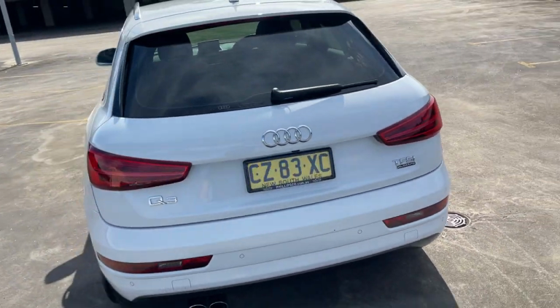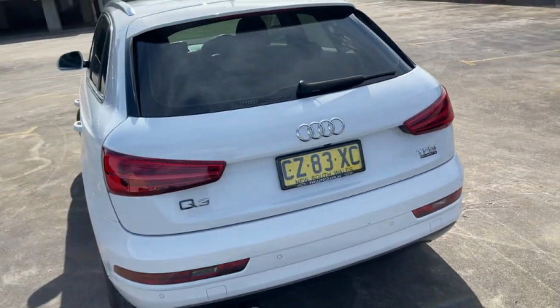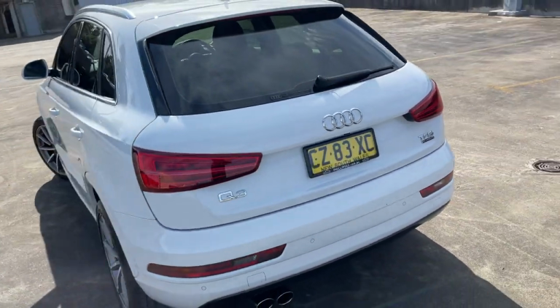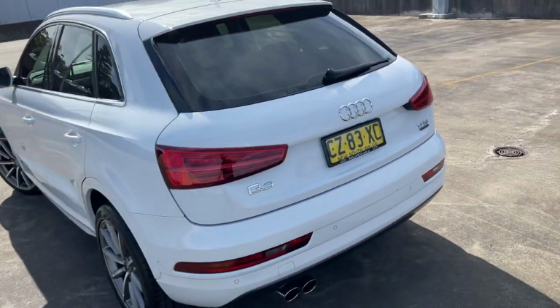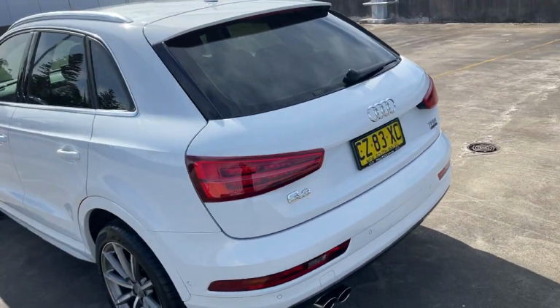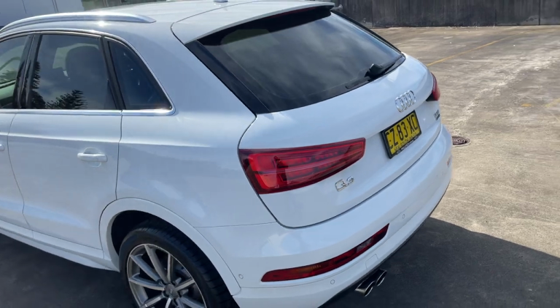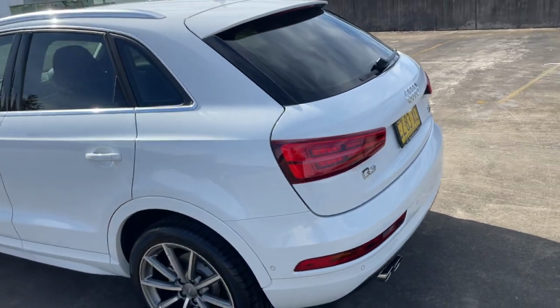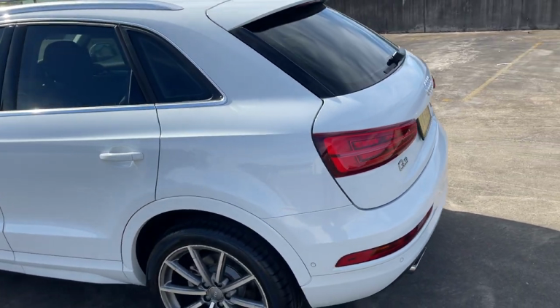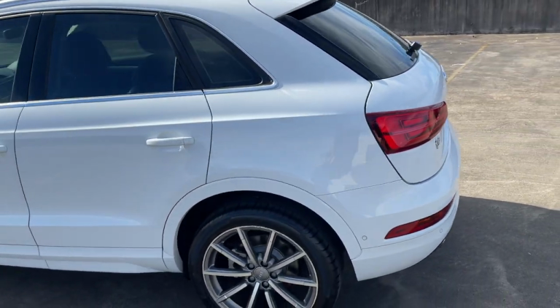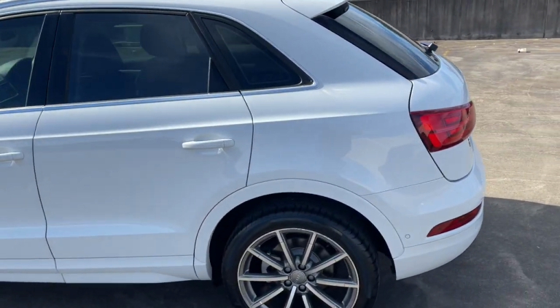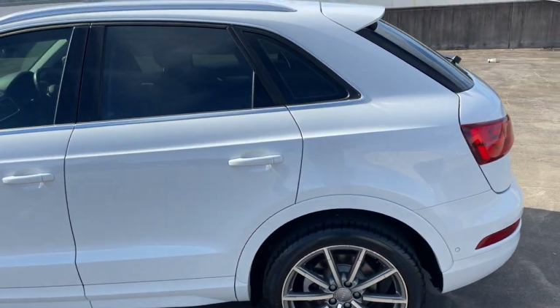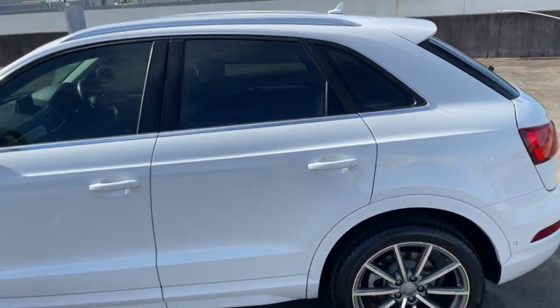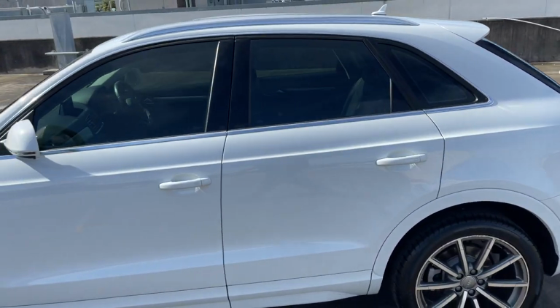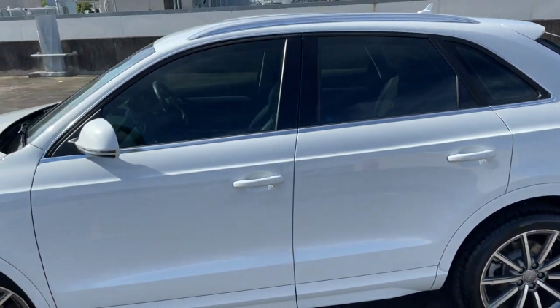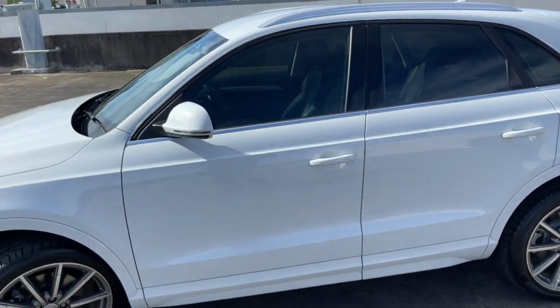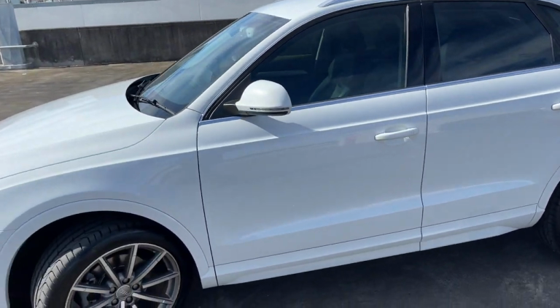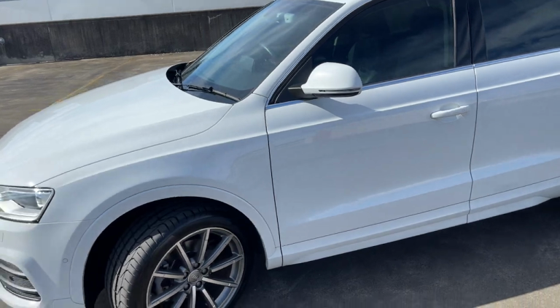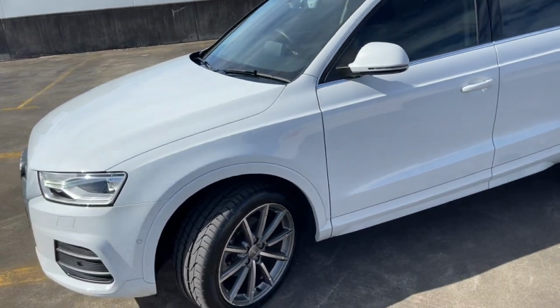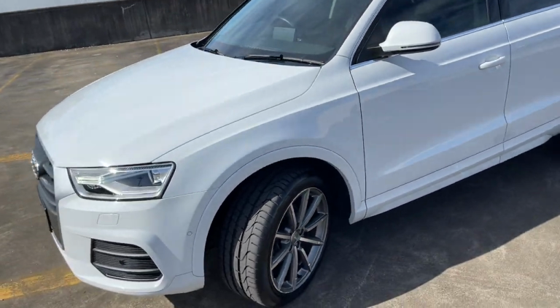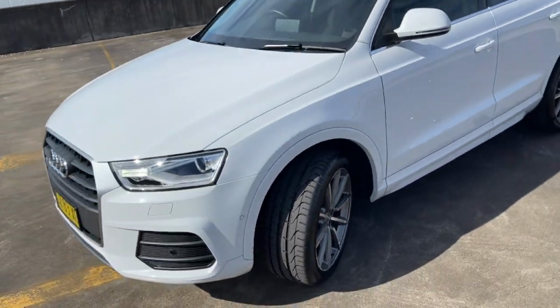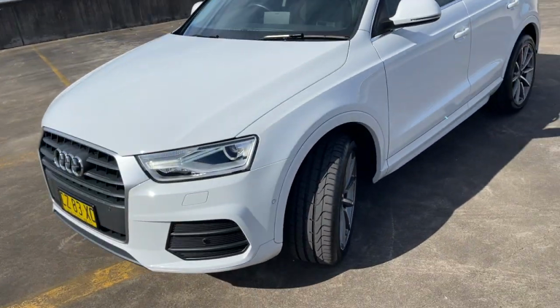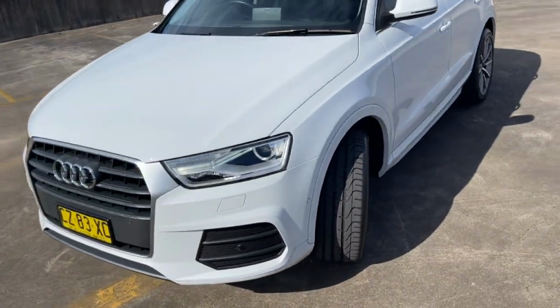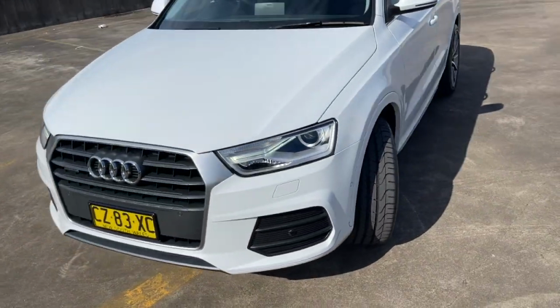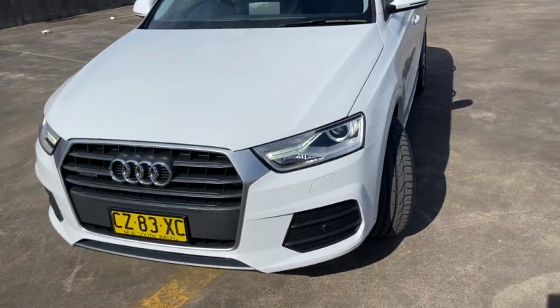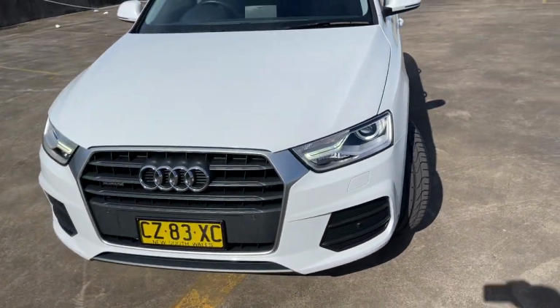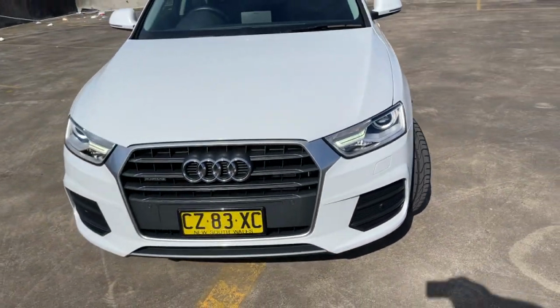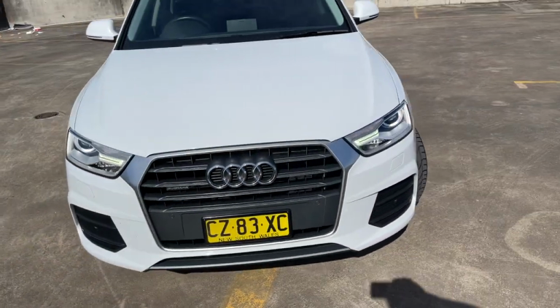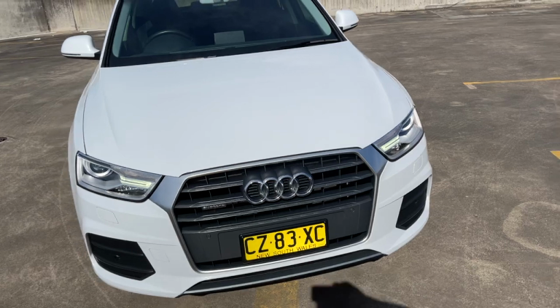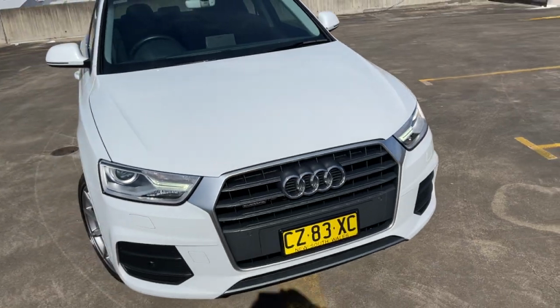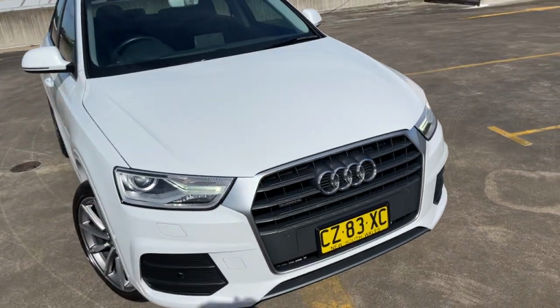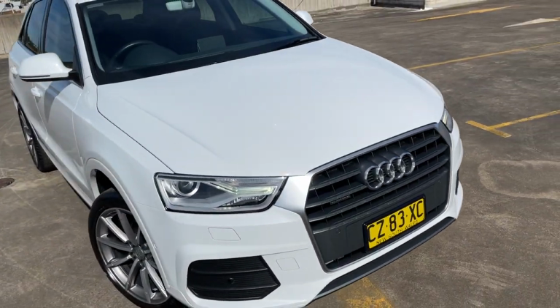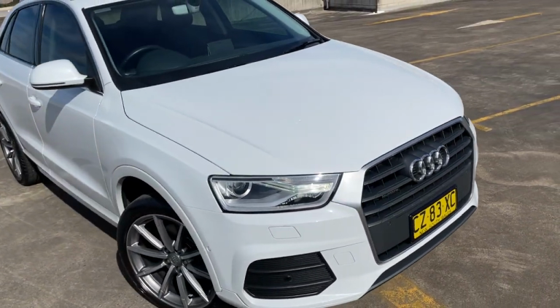It does have the reverse camera, reverse sensors, and front sensors. Alloy wheels, a good set of tires, tinted windows — it just presents in immaculate condition. Not sure about the black and yellow plates, but you can always swap those out.